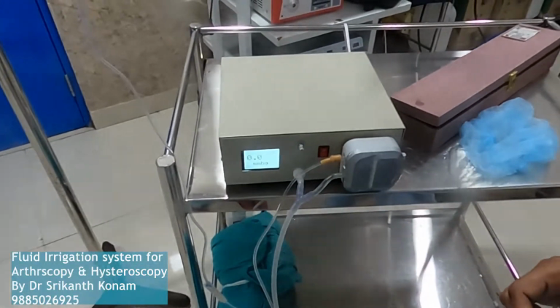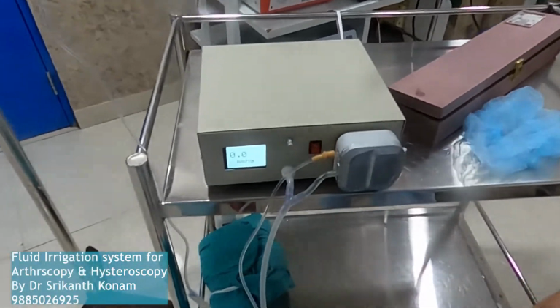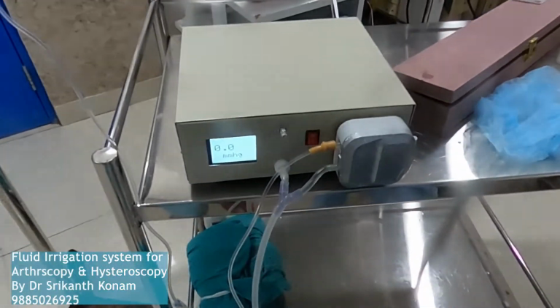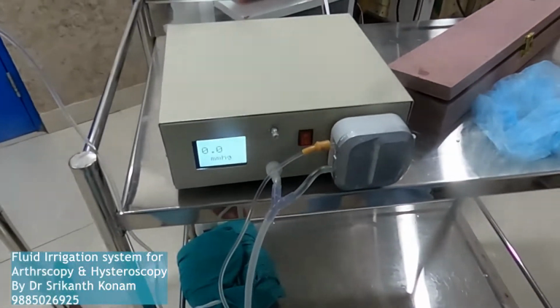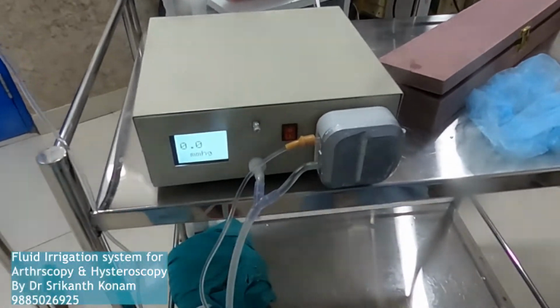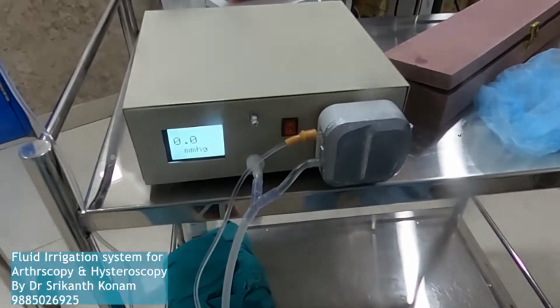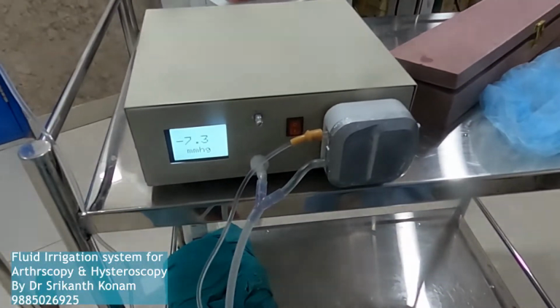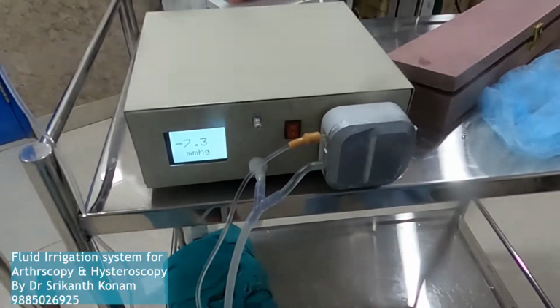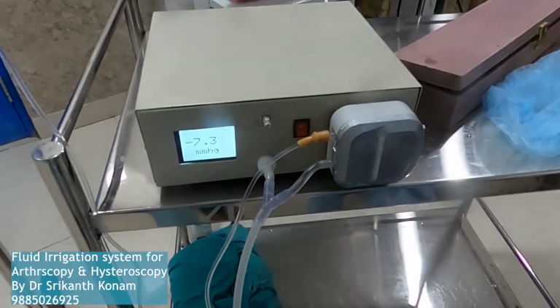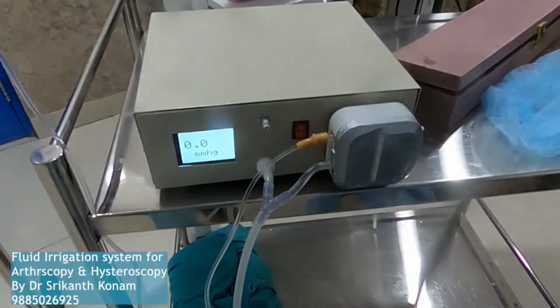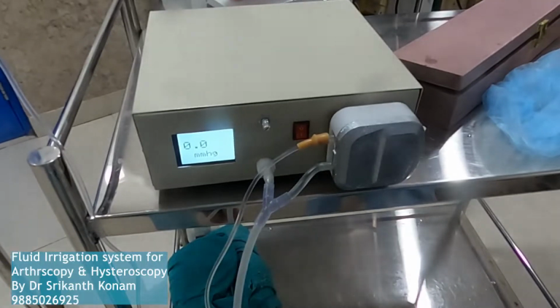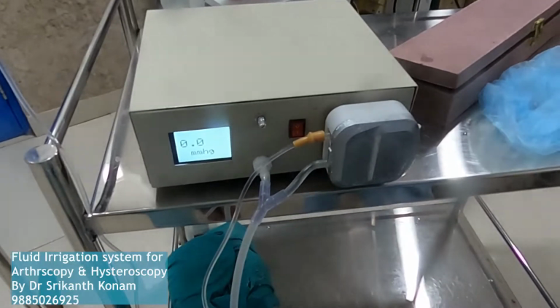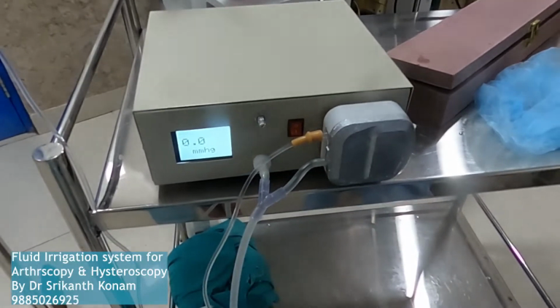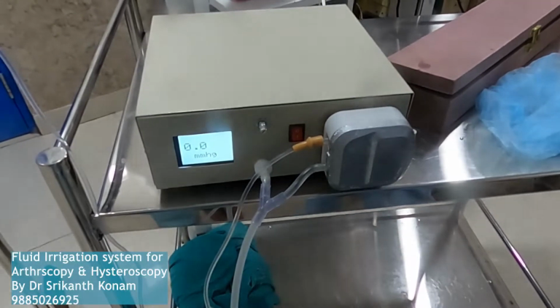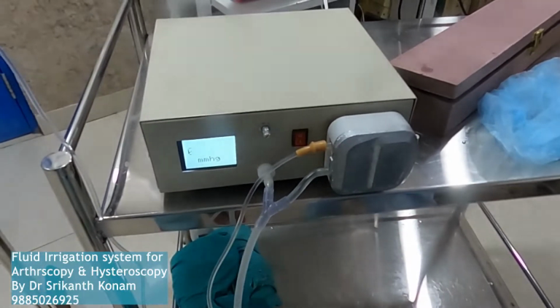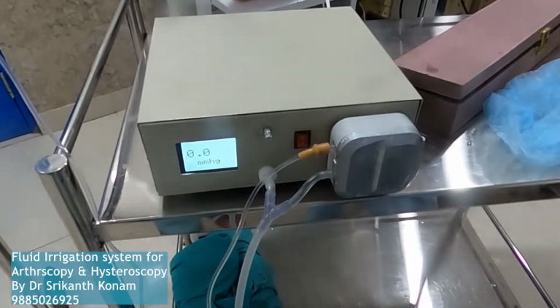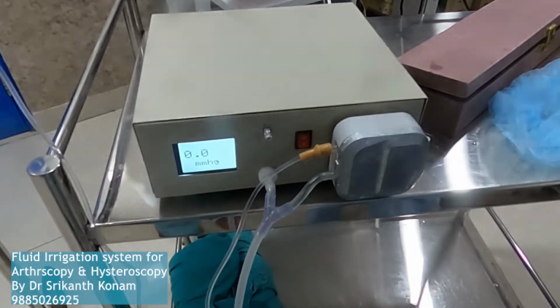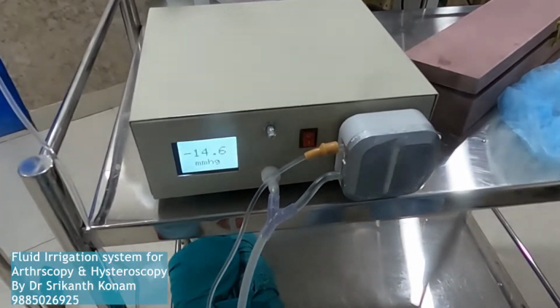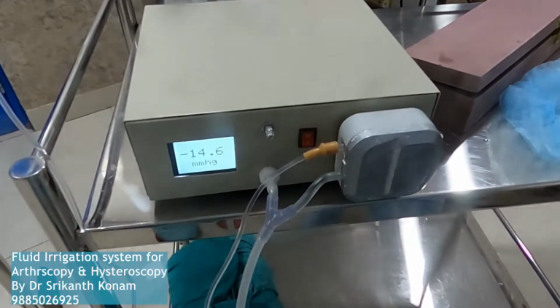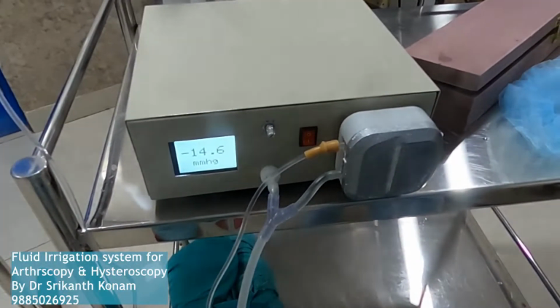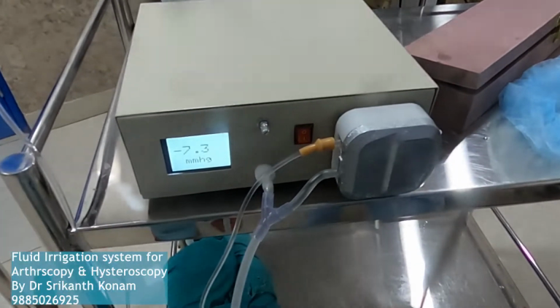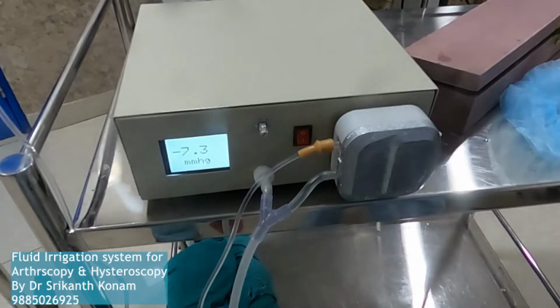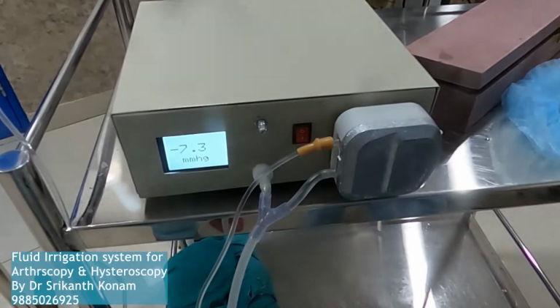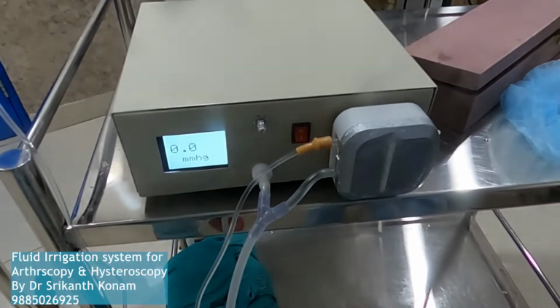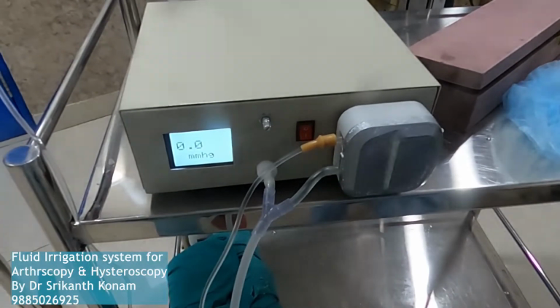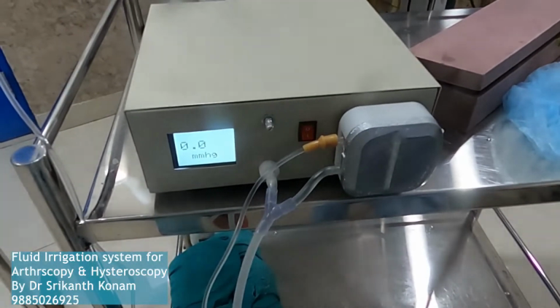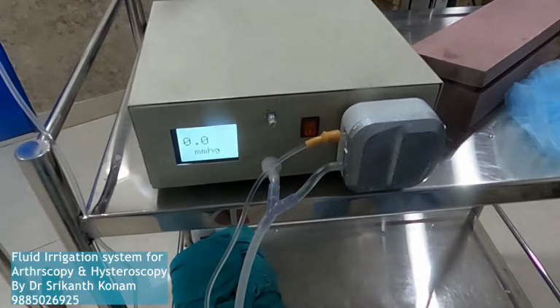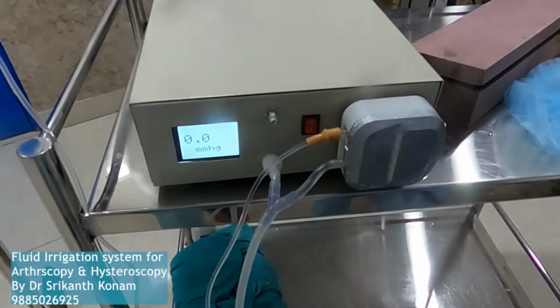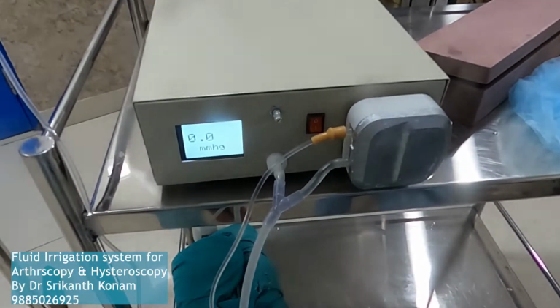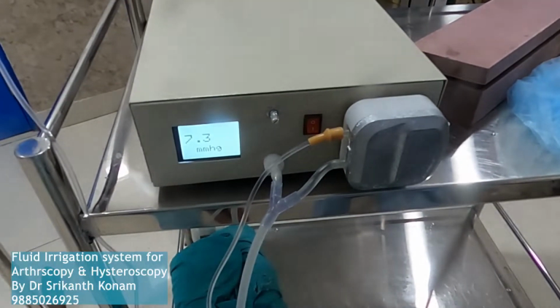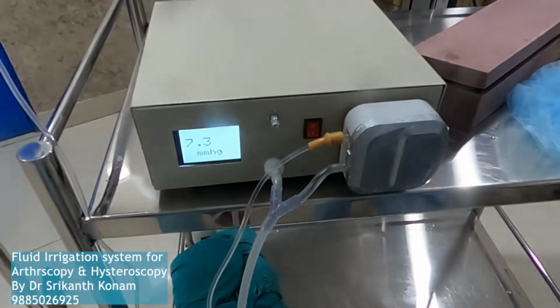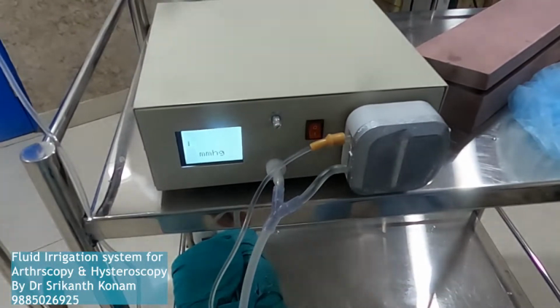Good morning friends. I am Dr. Srikant. We have done one hysteroscopy diagnostic with this device. This is the first case and we got a good pressure and flow of the irrigation.